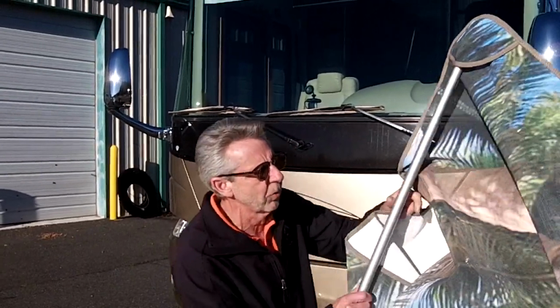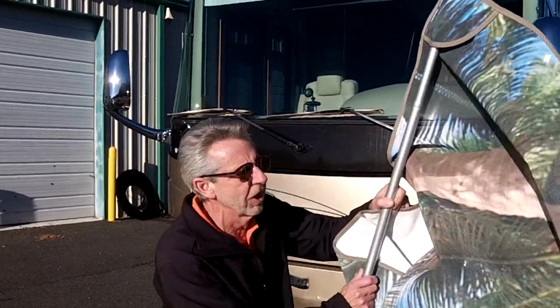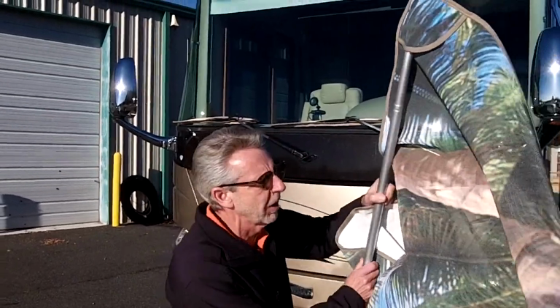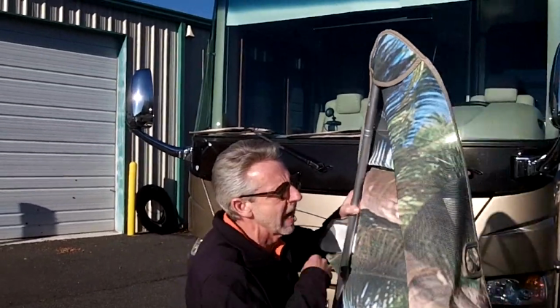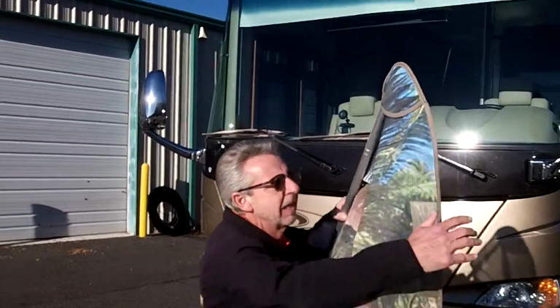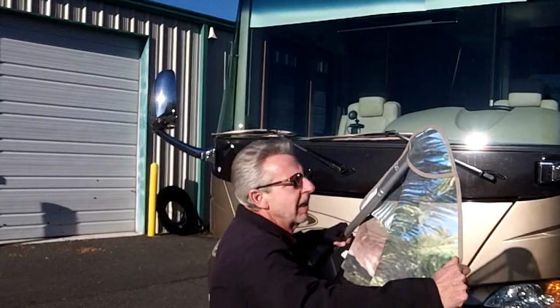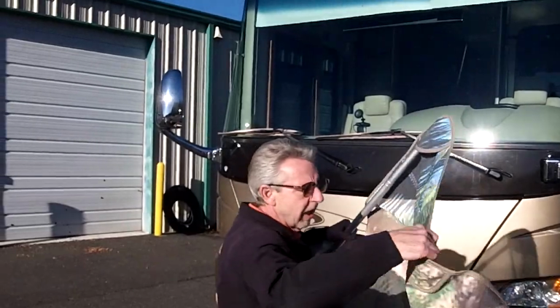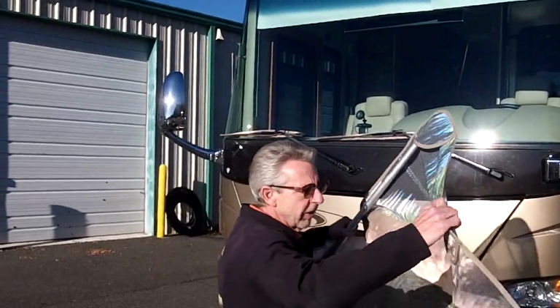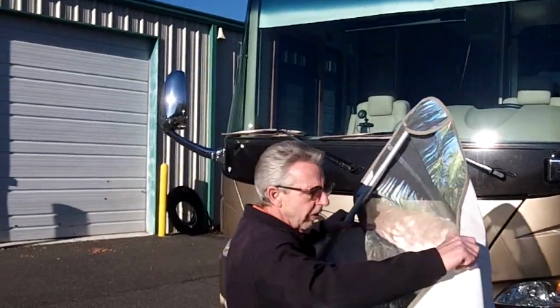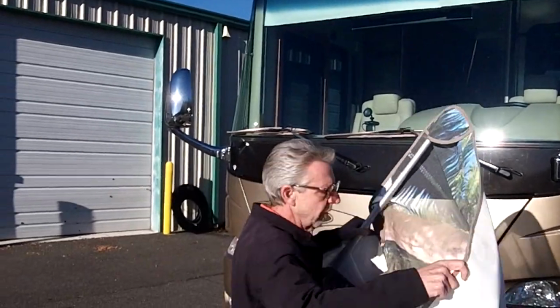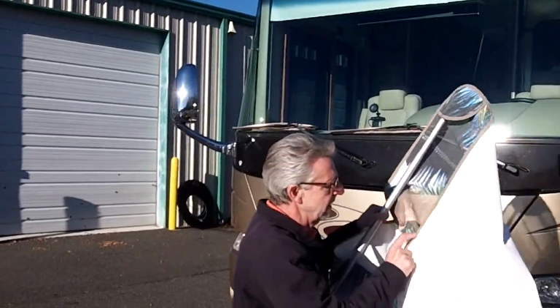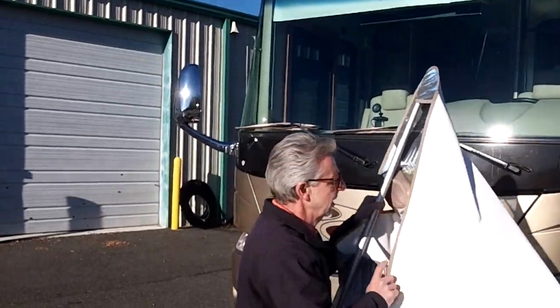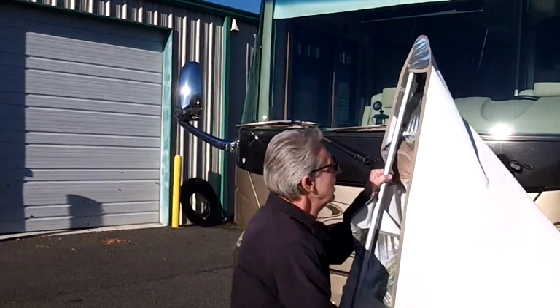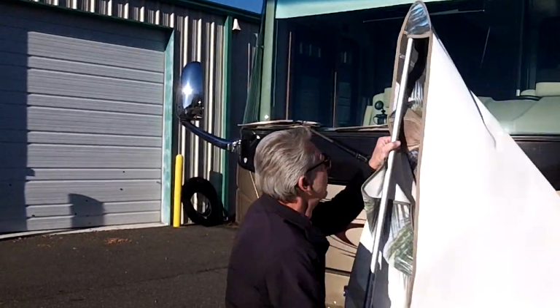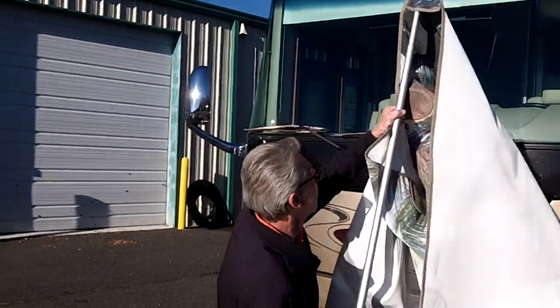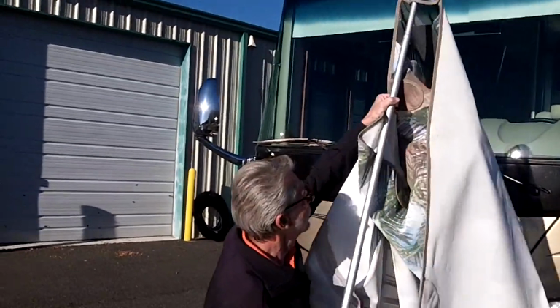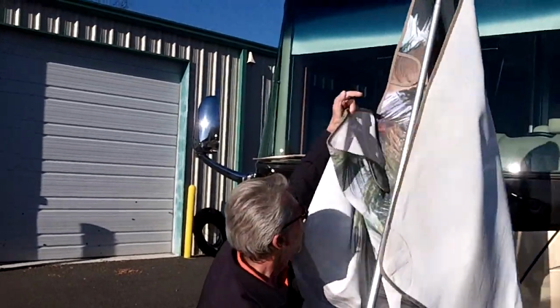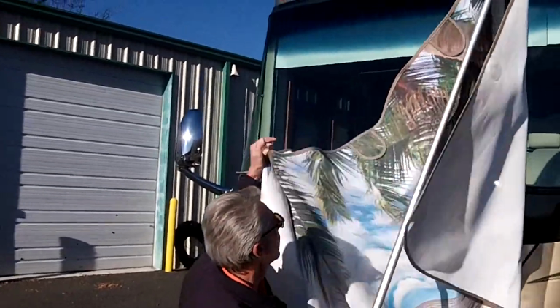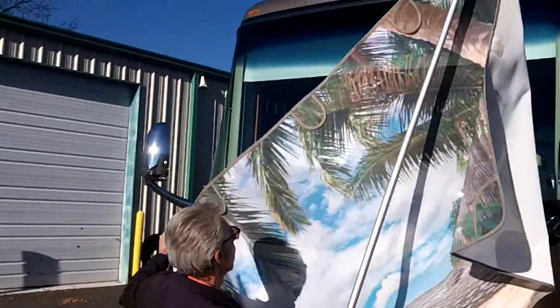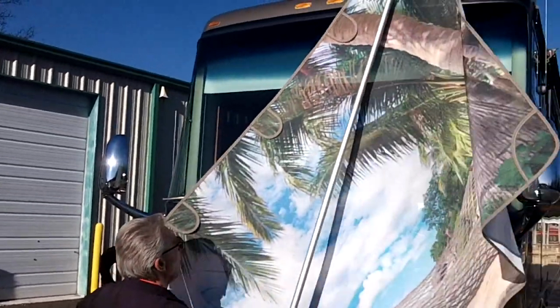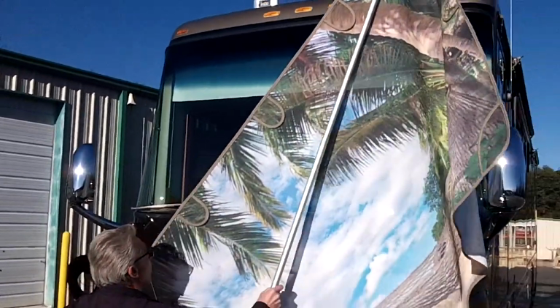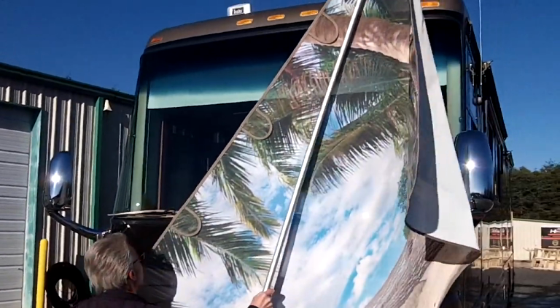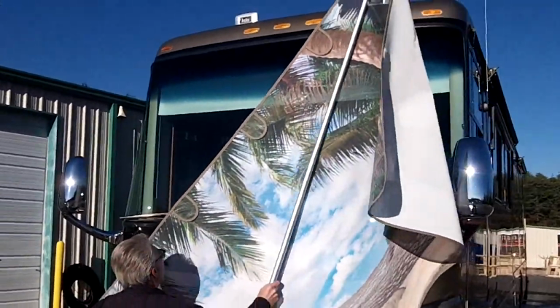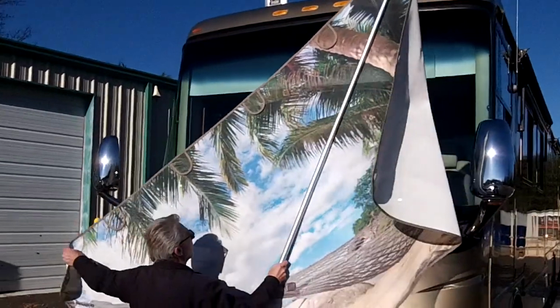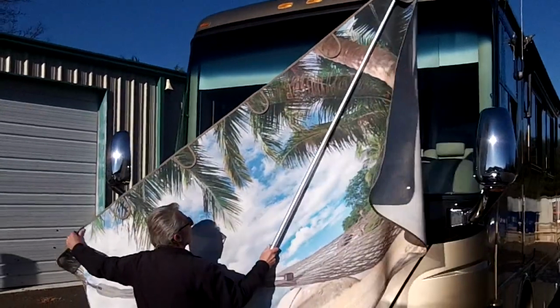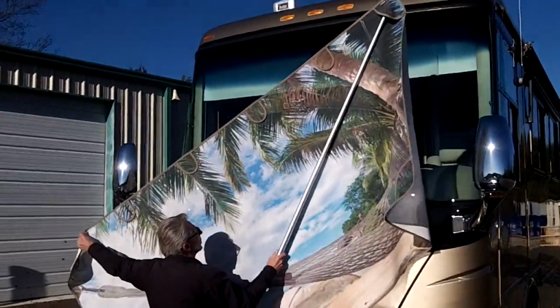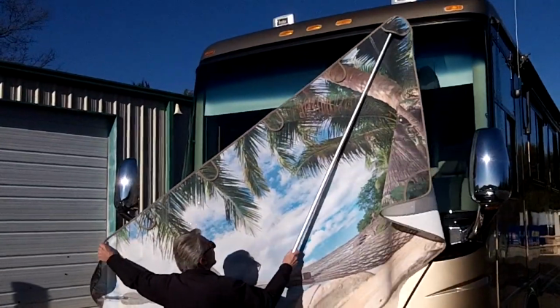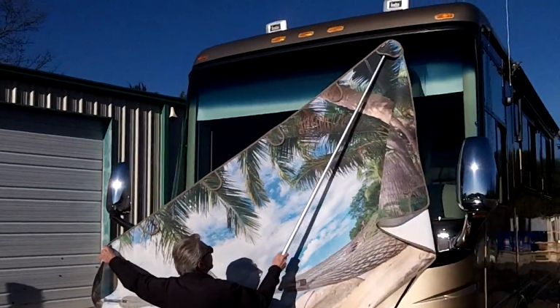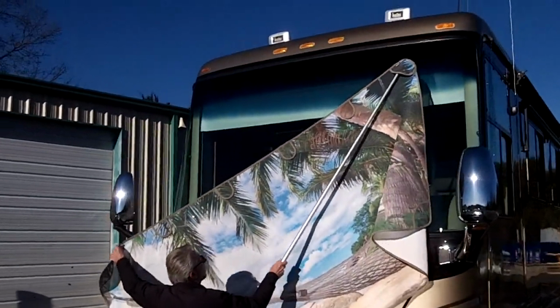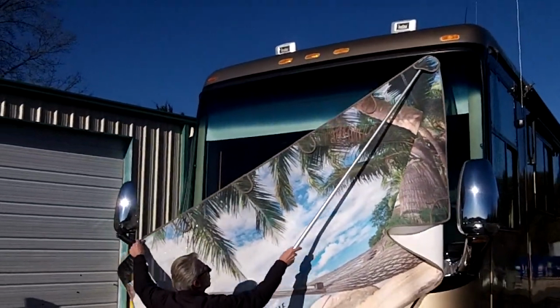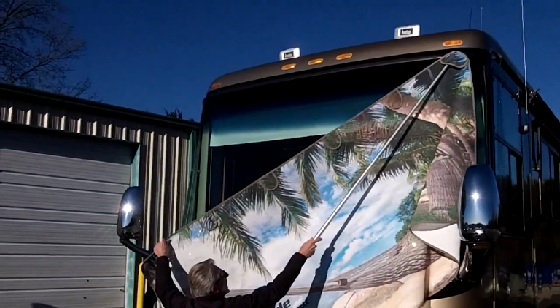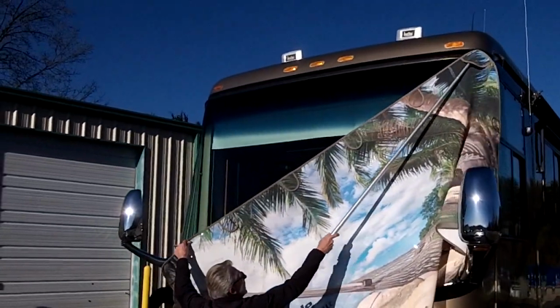Now this windshield is pretty big — it's got a big curve to it. We'll show you what we do here. Now I'm aired up, so I've got the windshield as high as I can possibly get it.